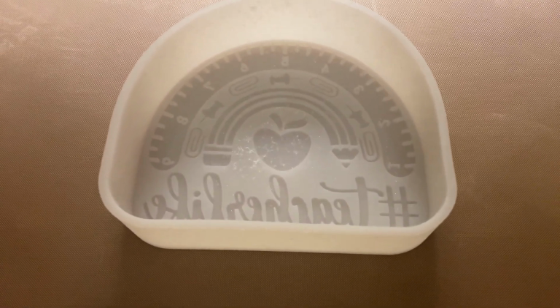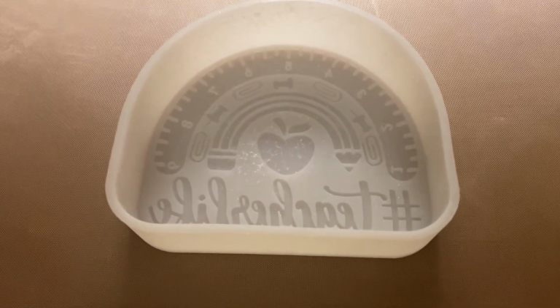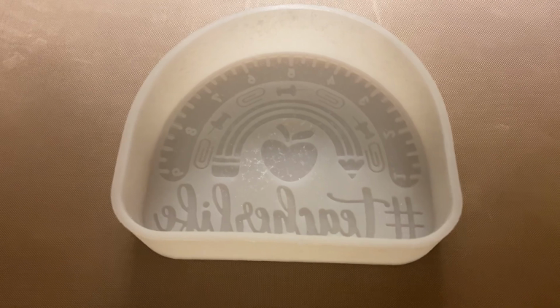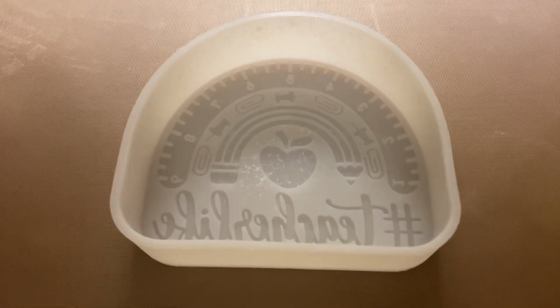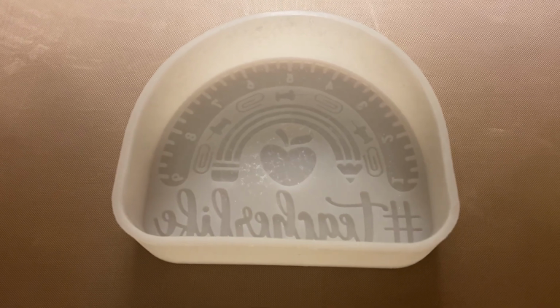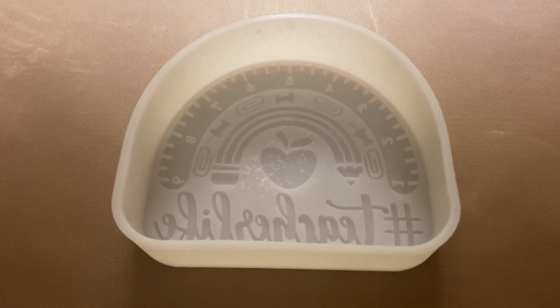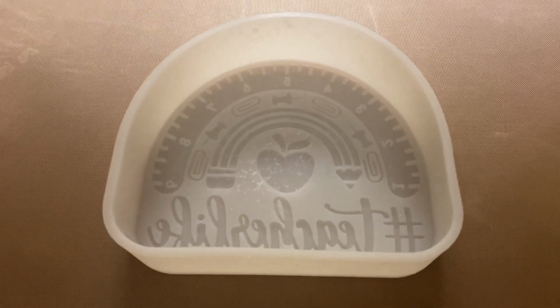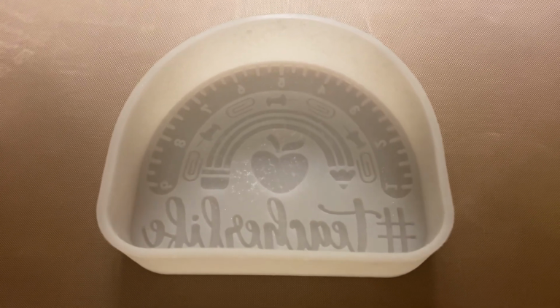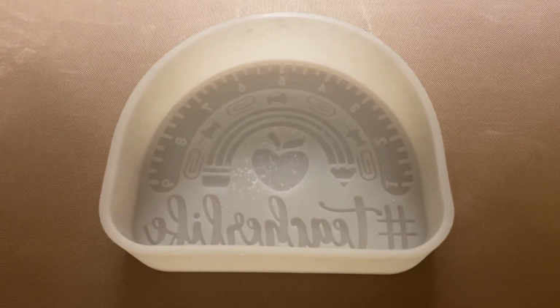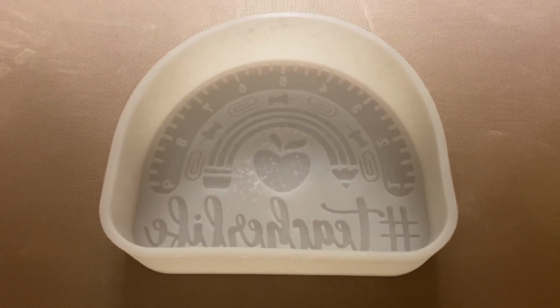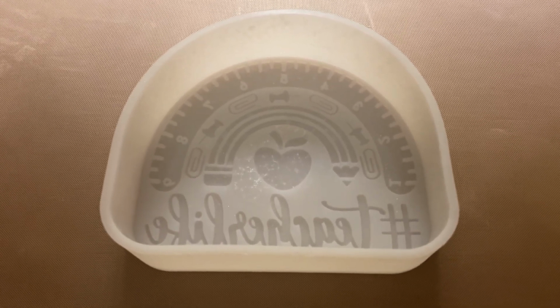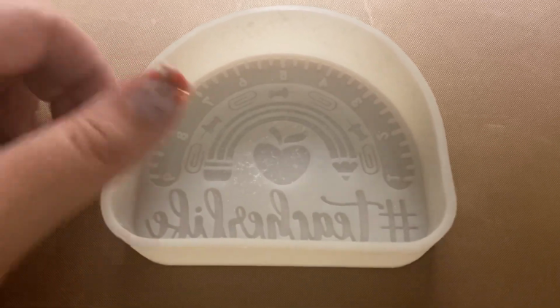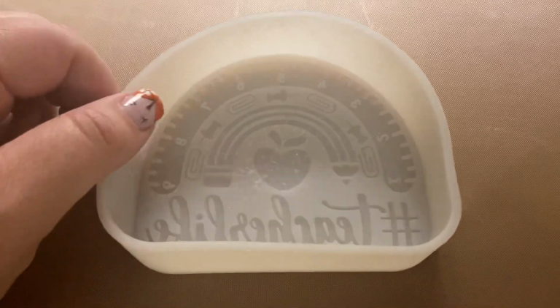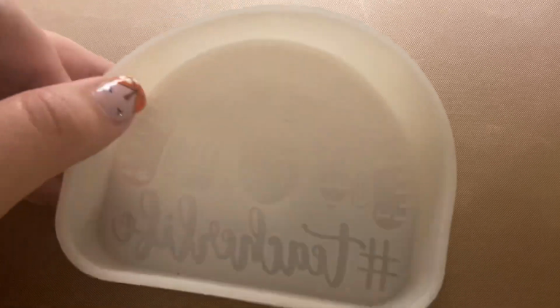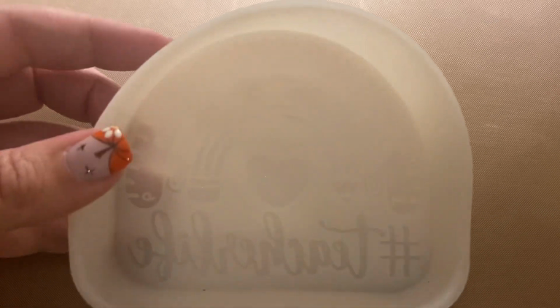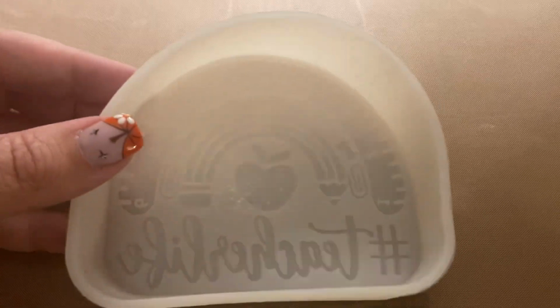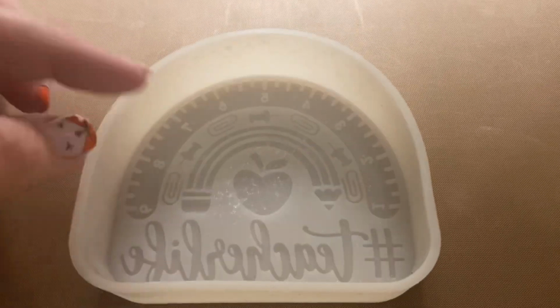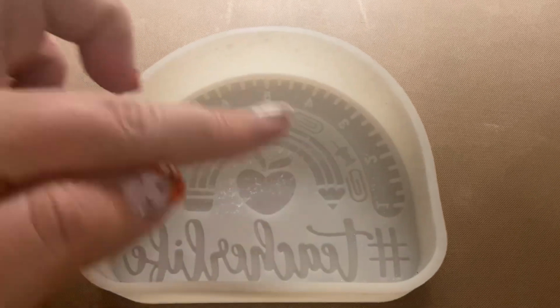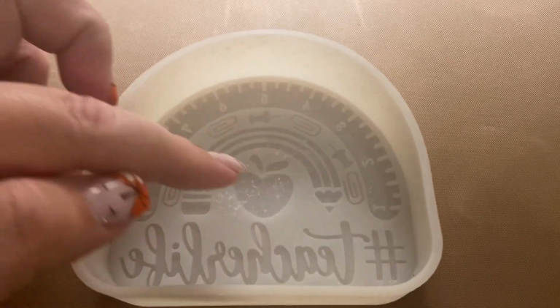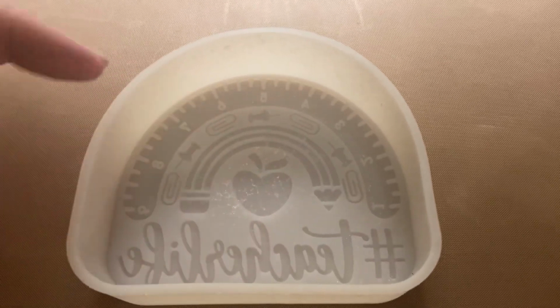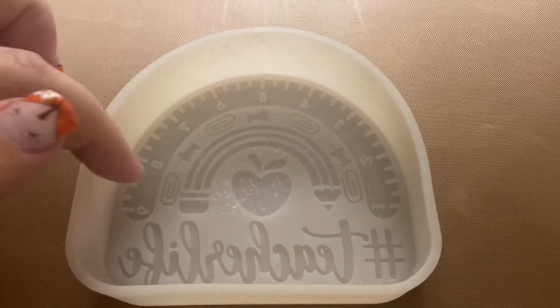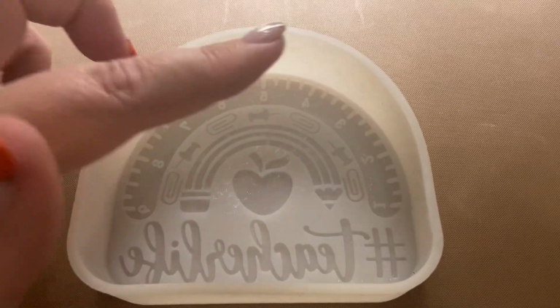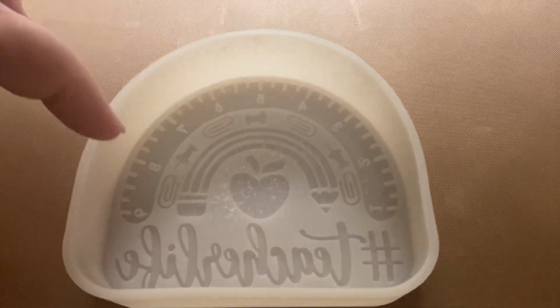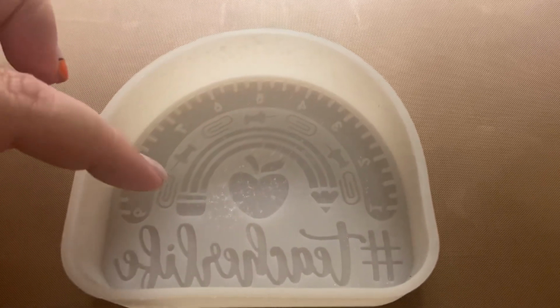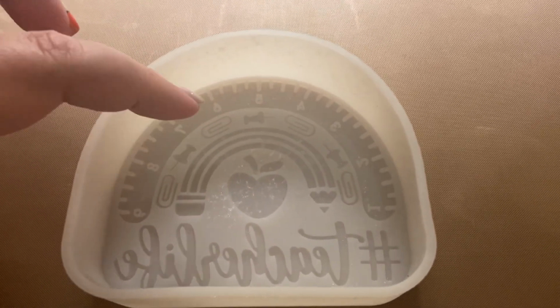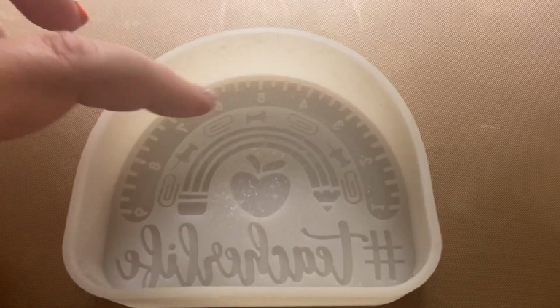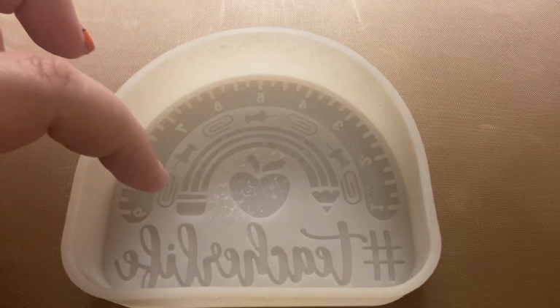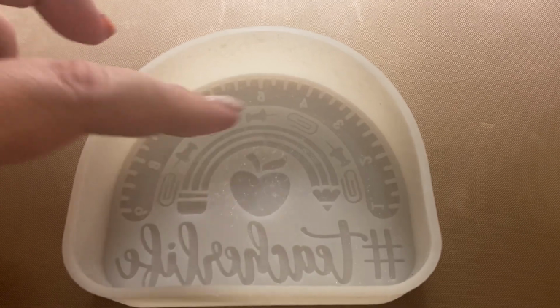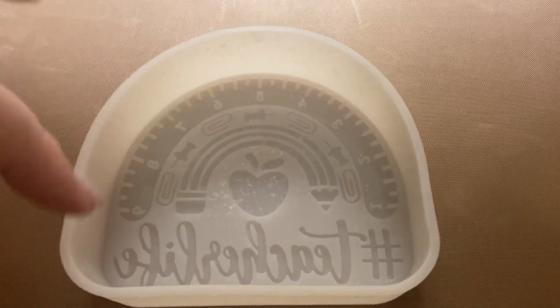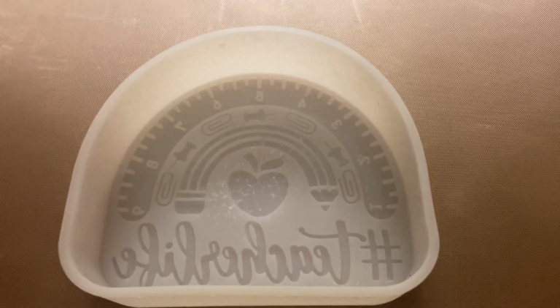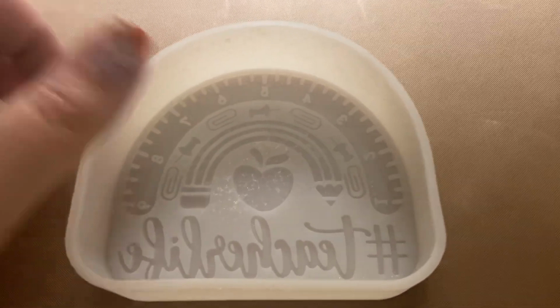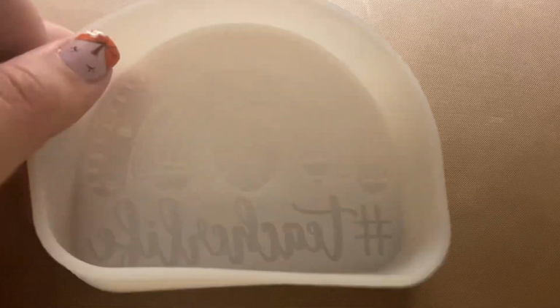You can use it for resin, soap making, and candle making. It's a really cute little design — it has a little pencil, an apple, a little ruler, and little paper clips and pens.